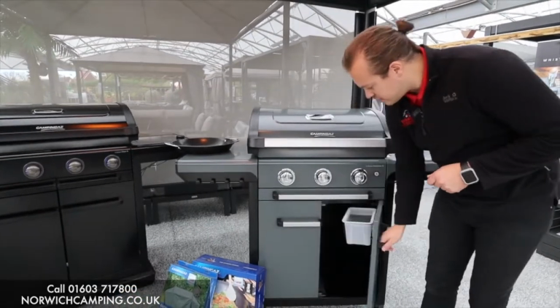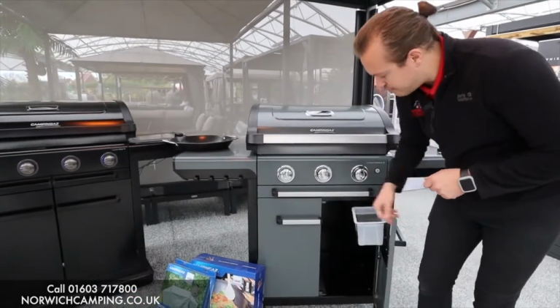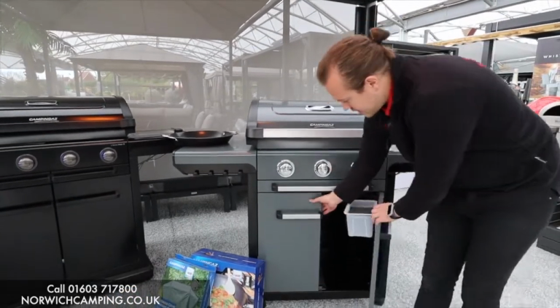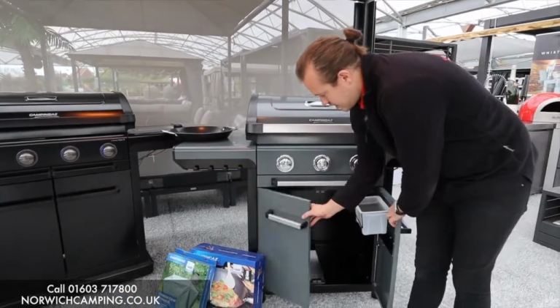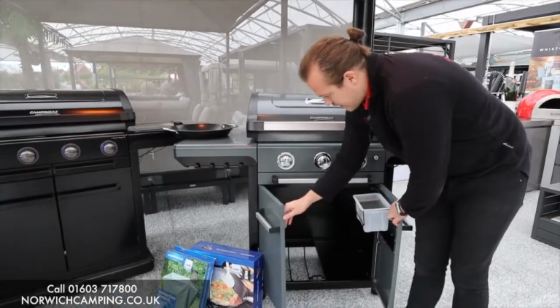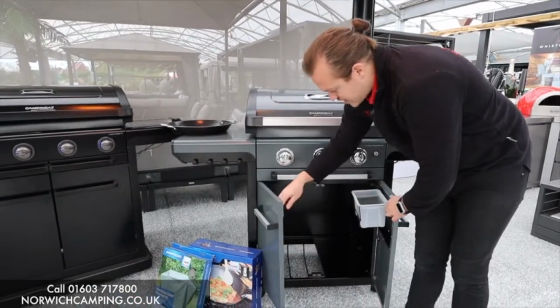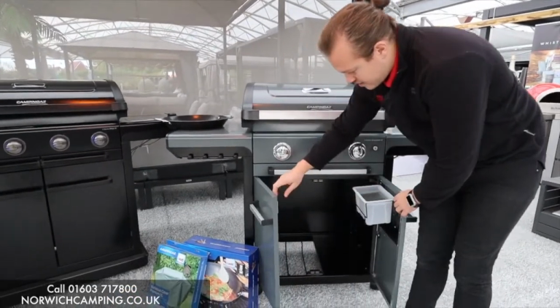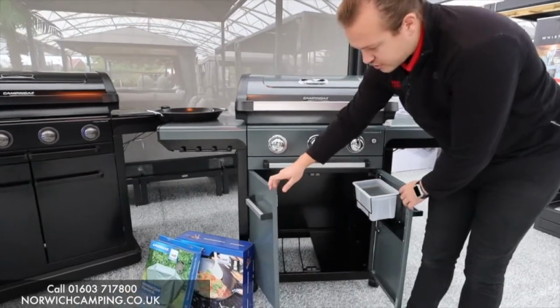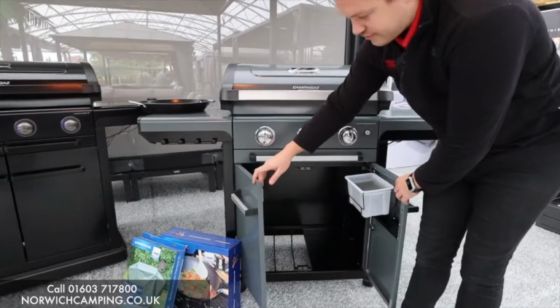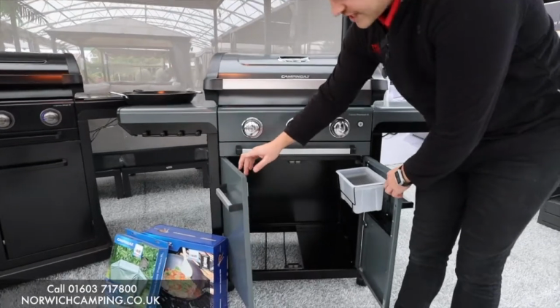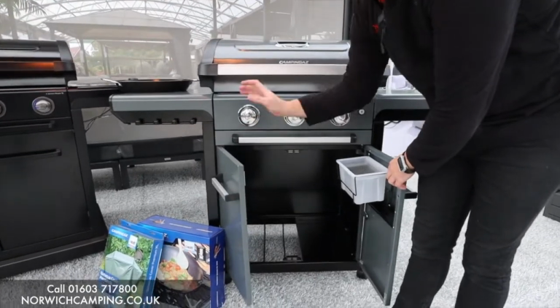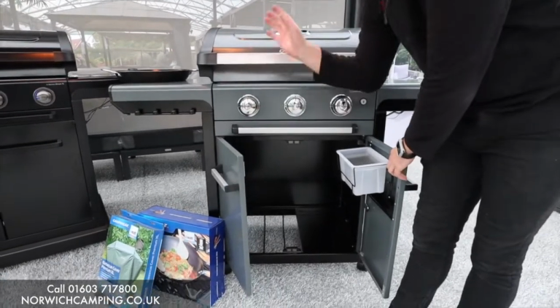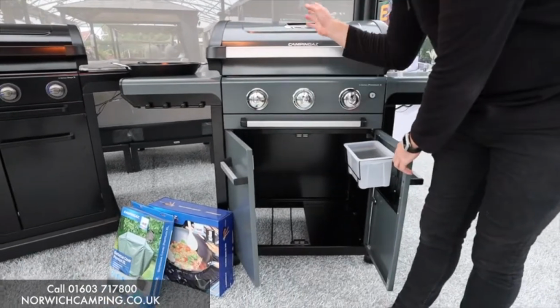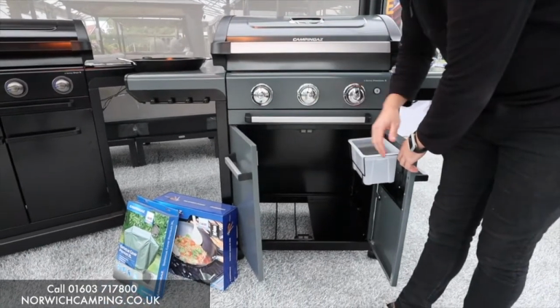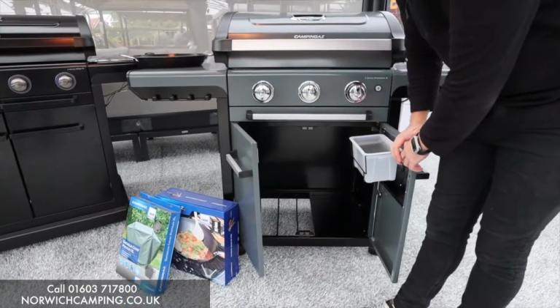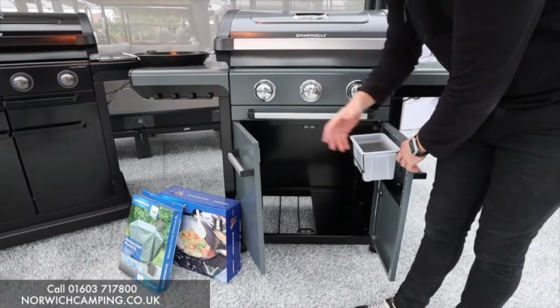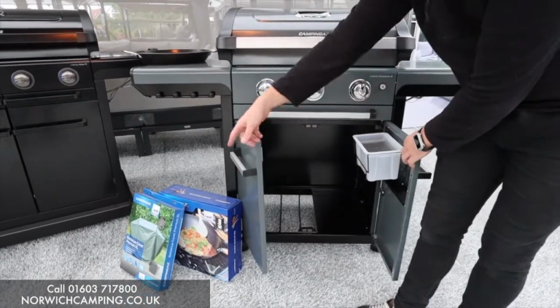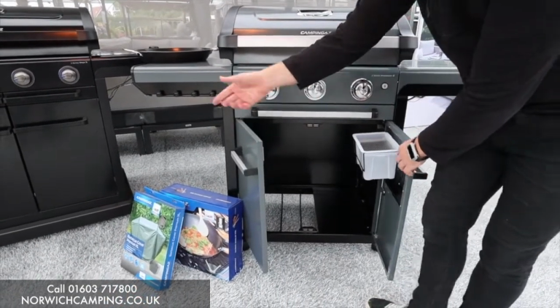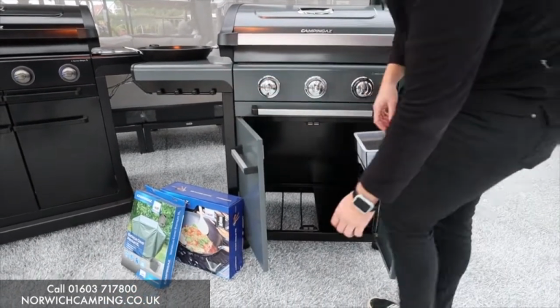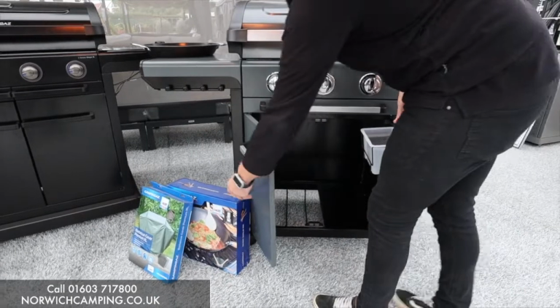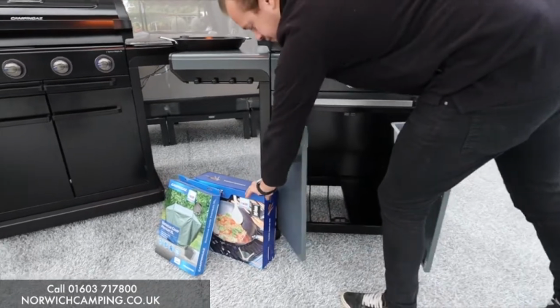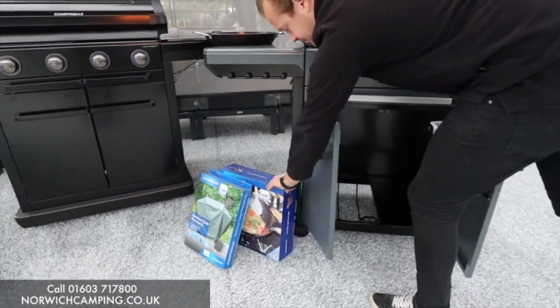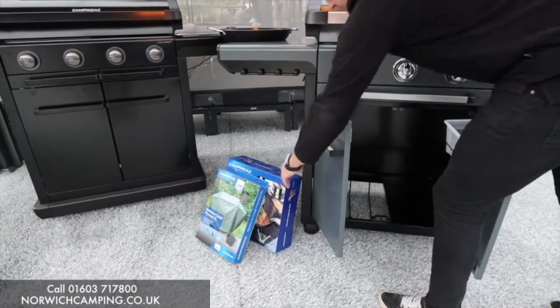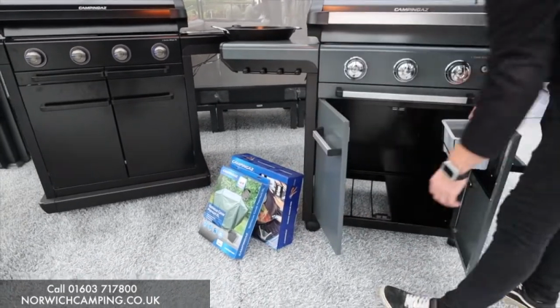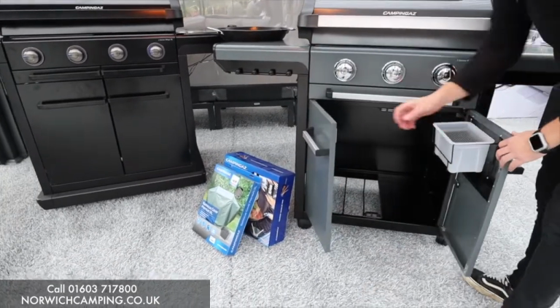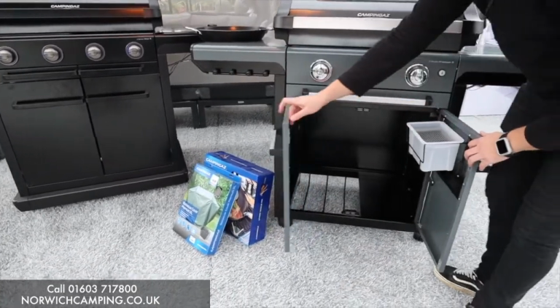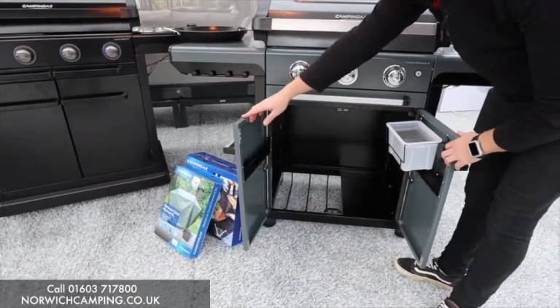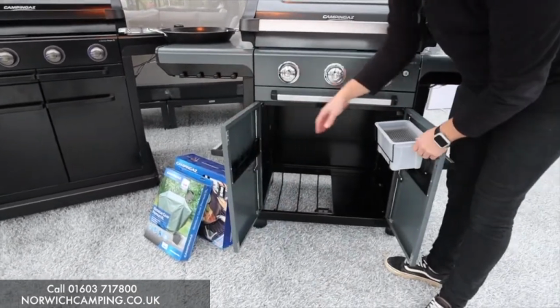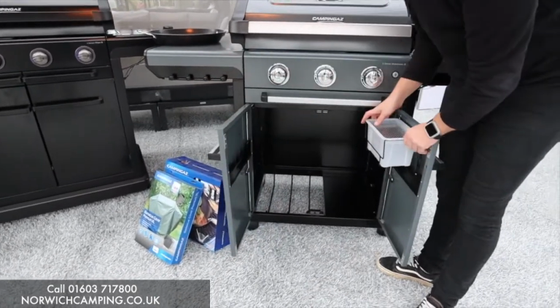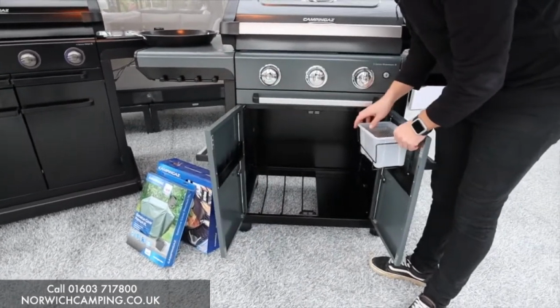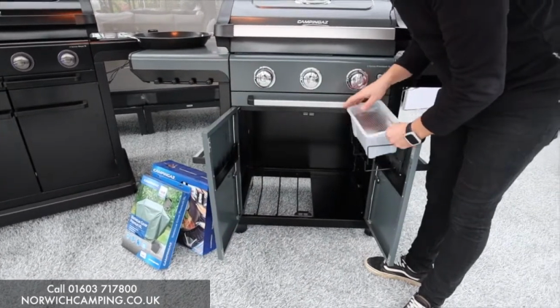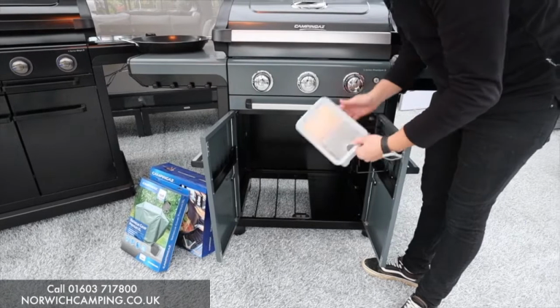We've got a big storage area here. You can get different accessories for this barbecue — we'll dive into that in a second — like woks. There's also a cover there as well. Inside here we've got our little water catcher.